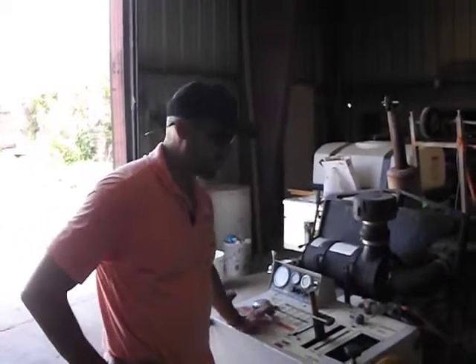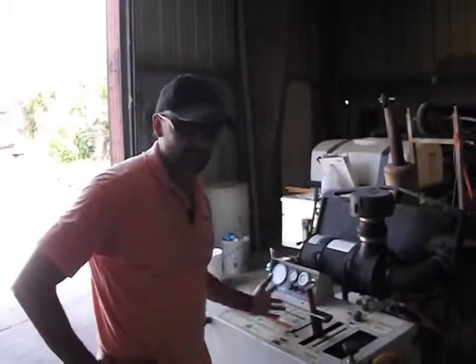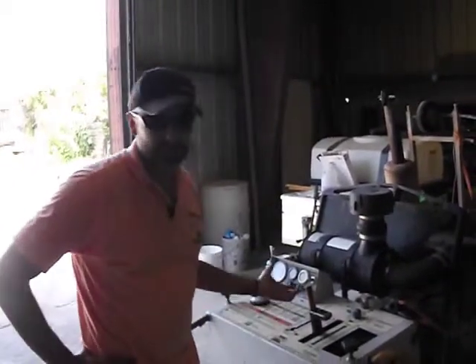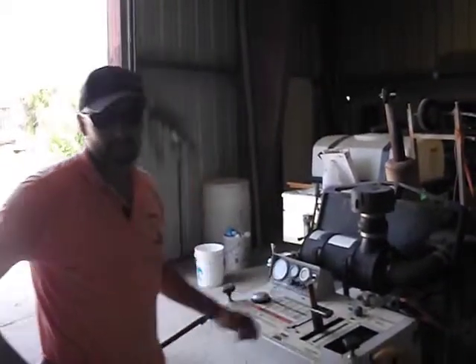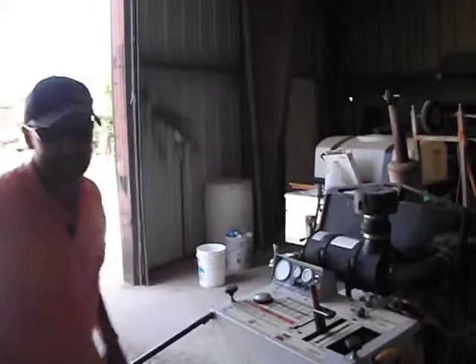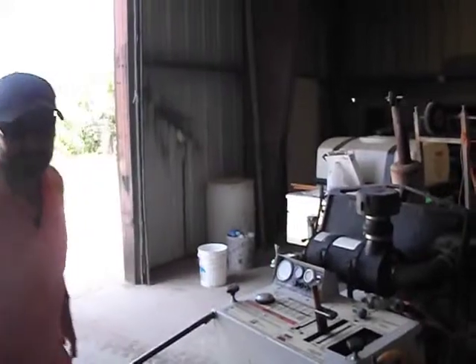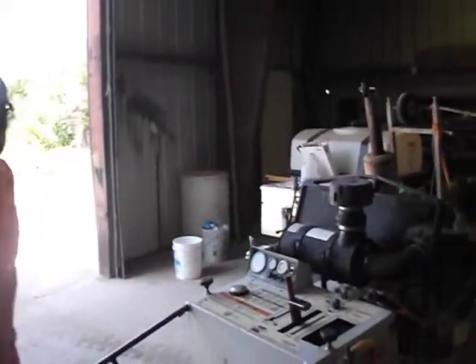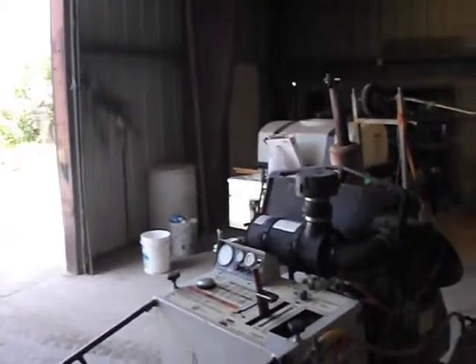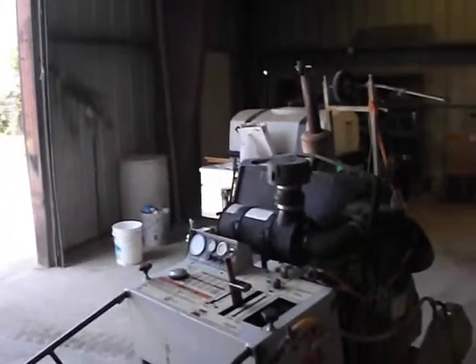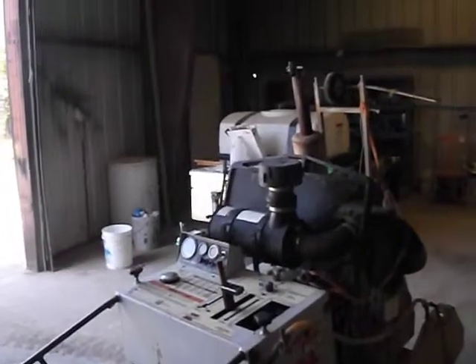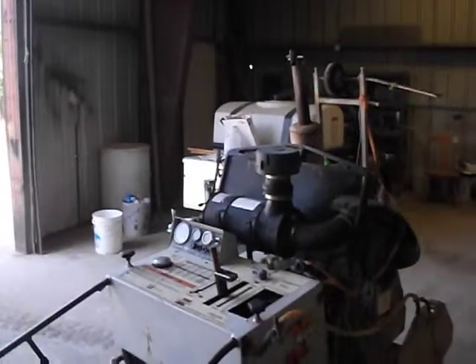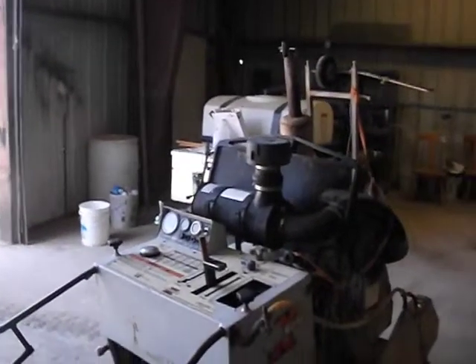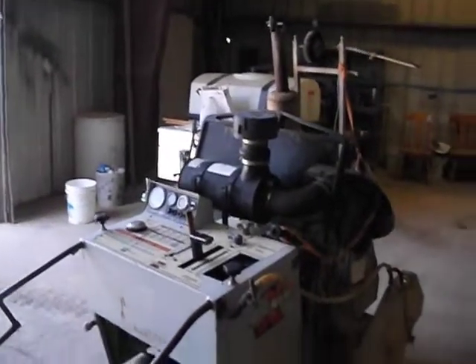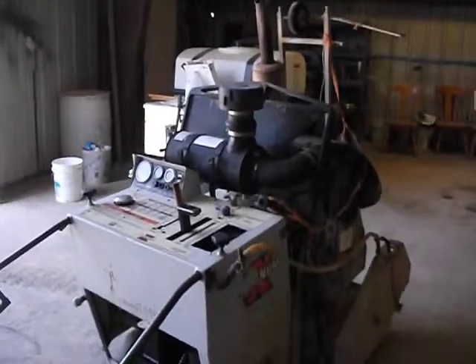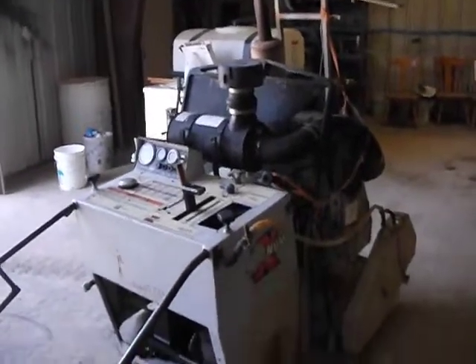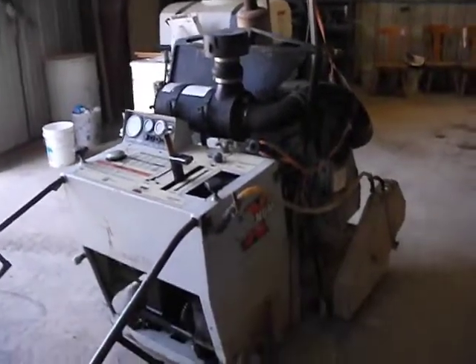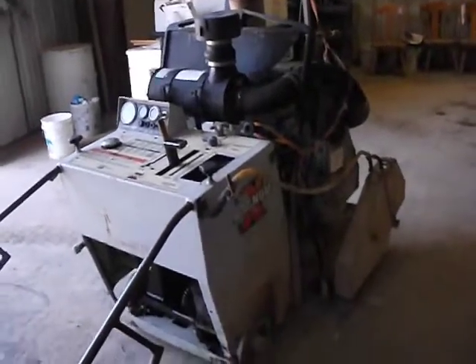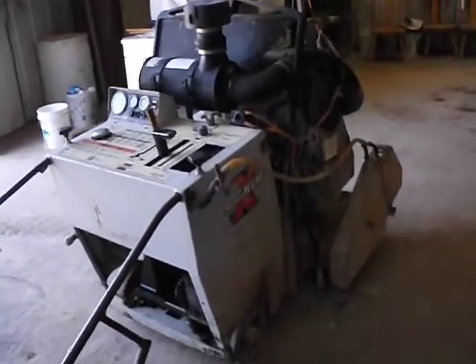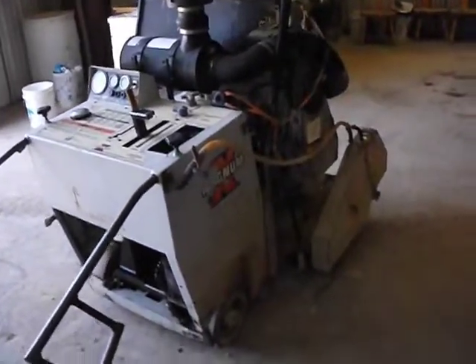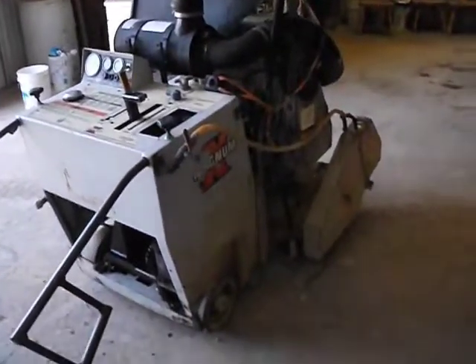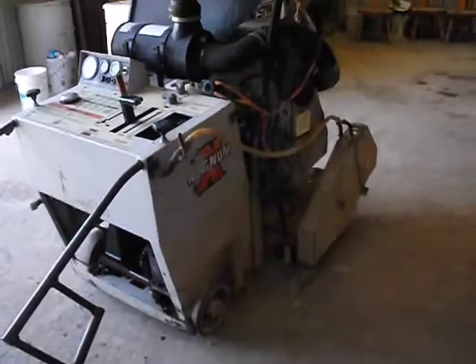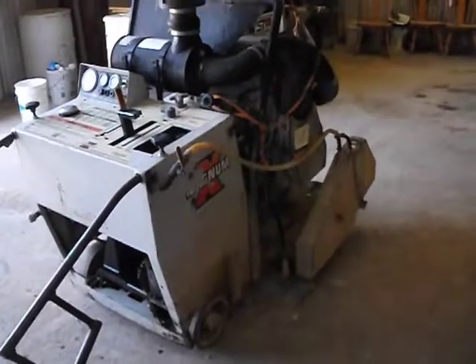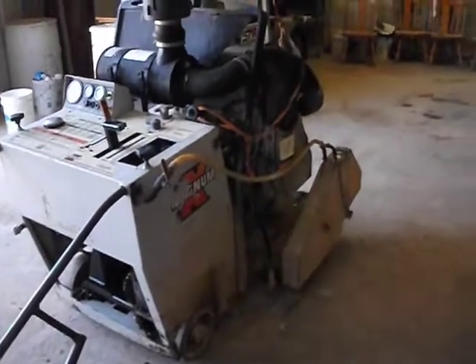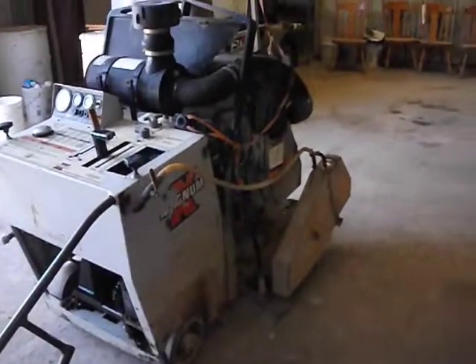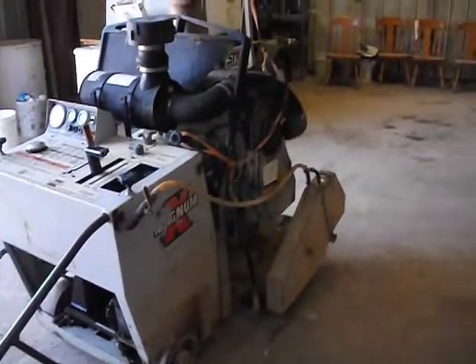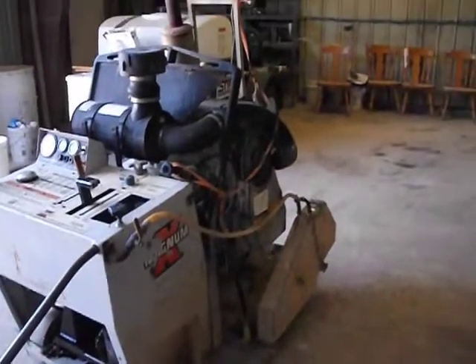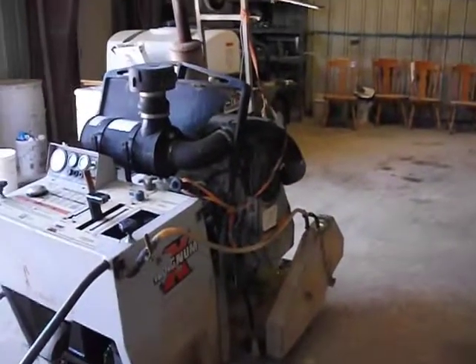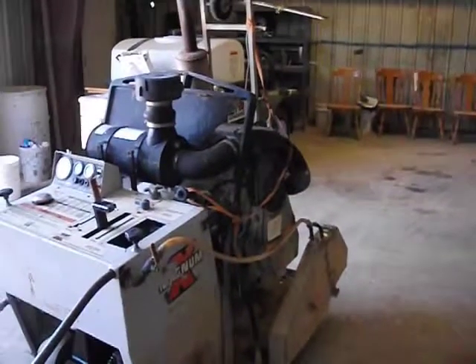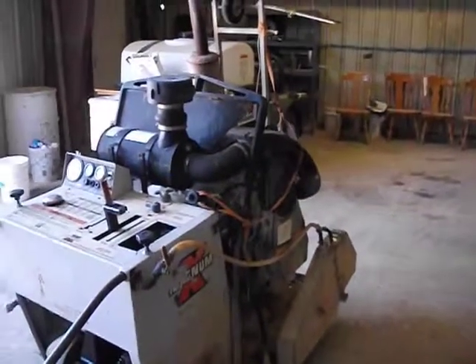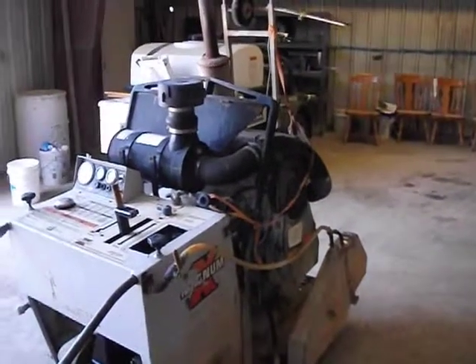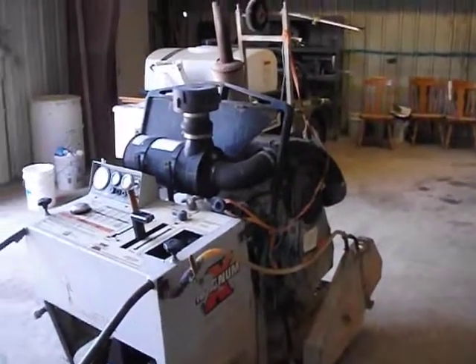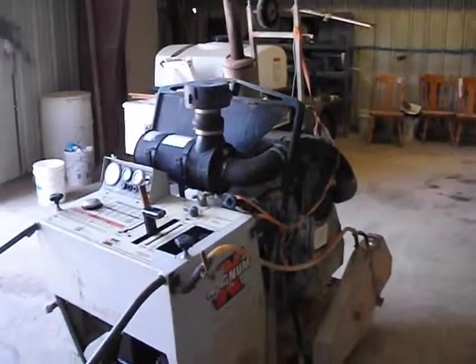Priced on a new saw like this is about $35,000. This saw has got 1,836 hours on it right now. It weighs 1,632 pounds.